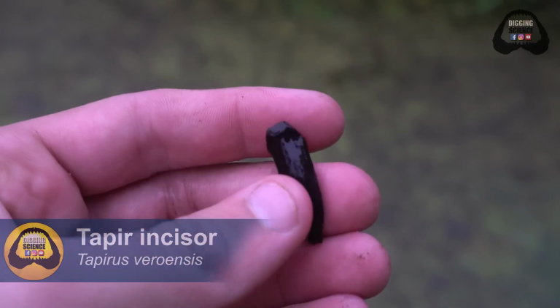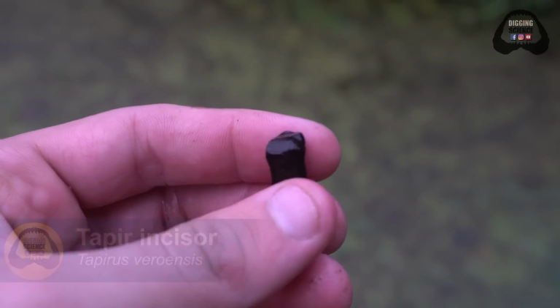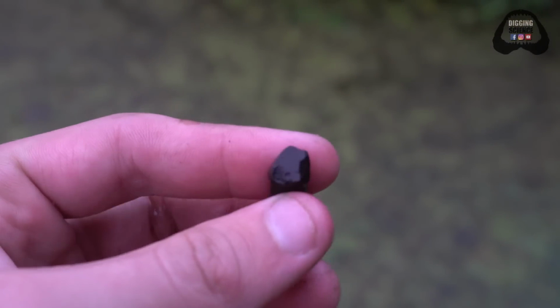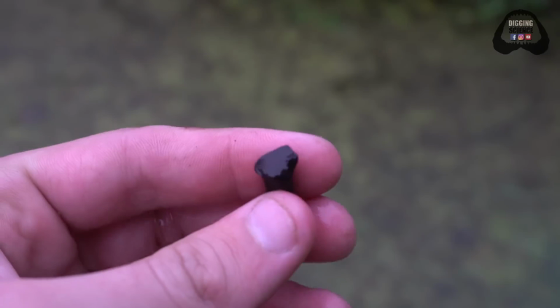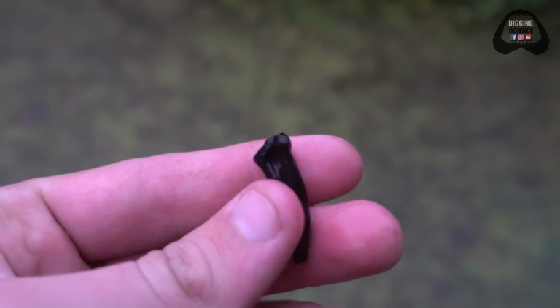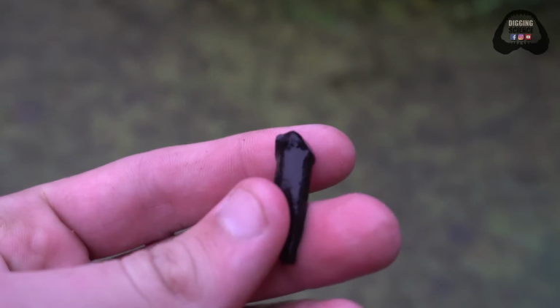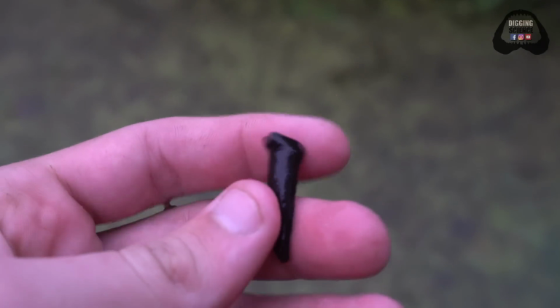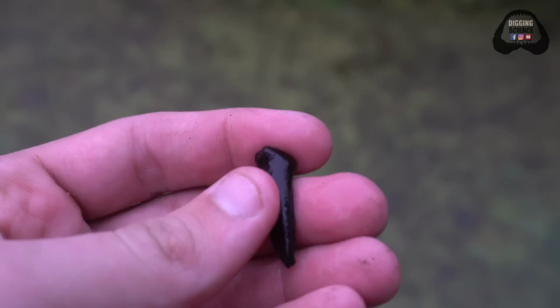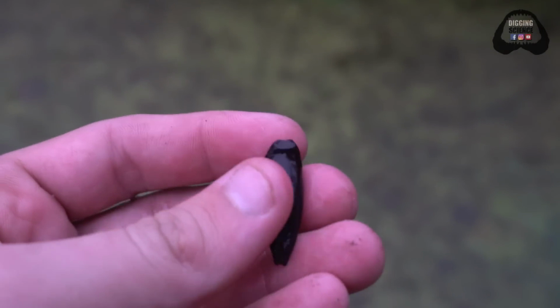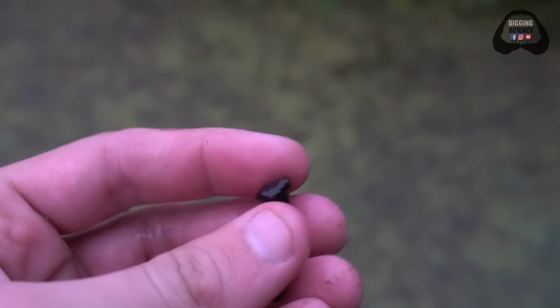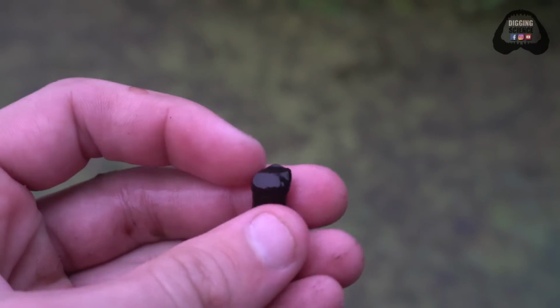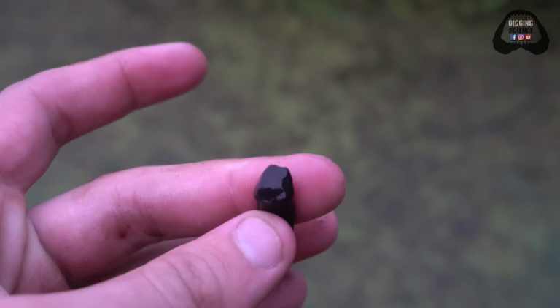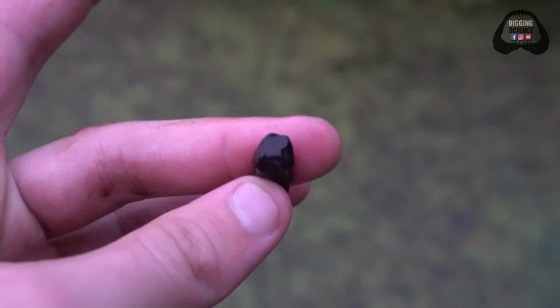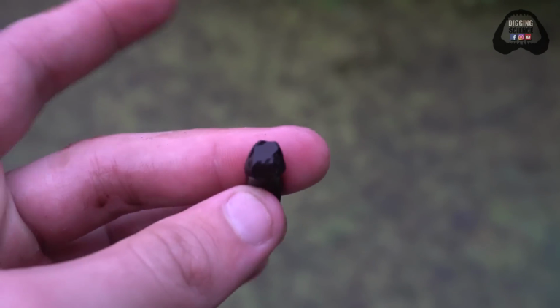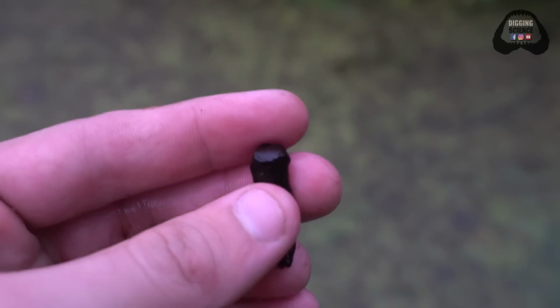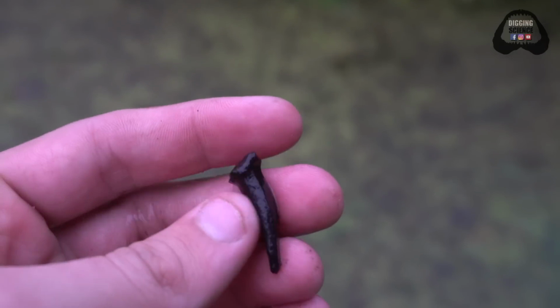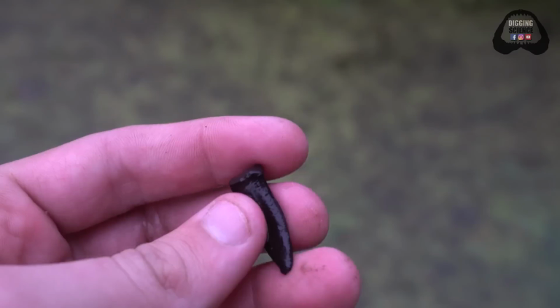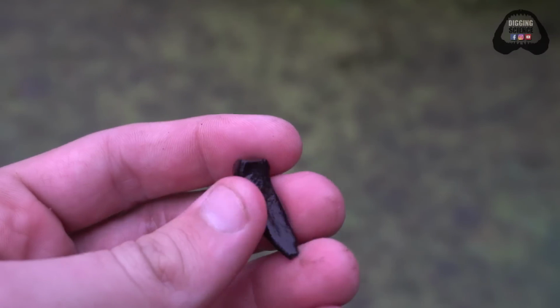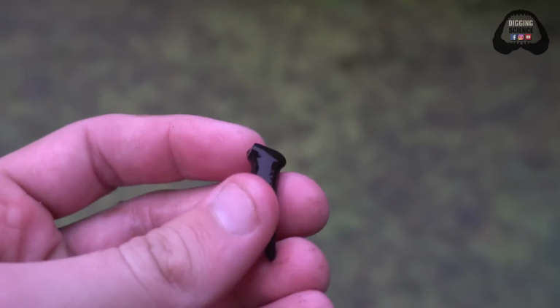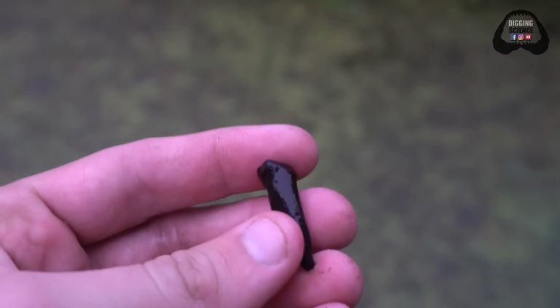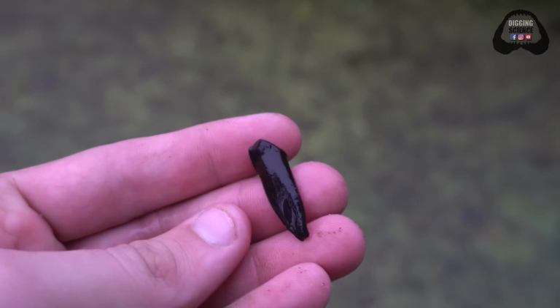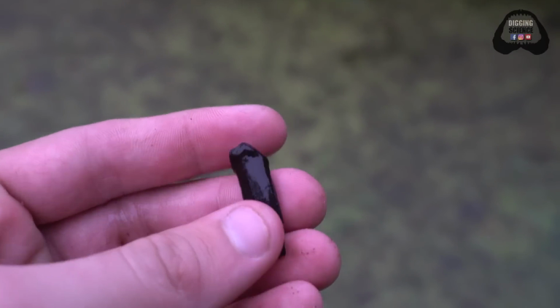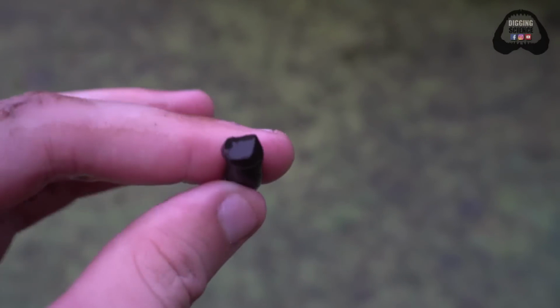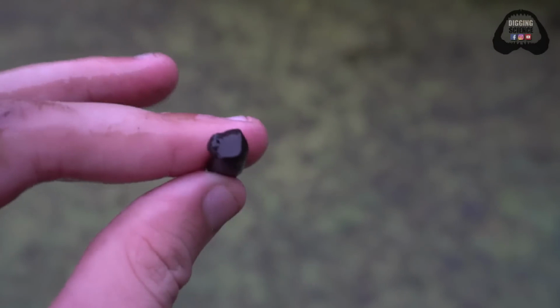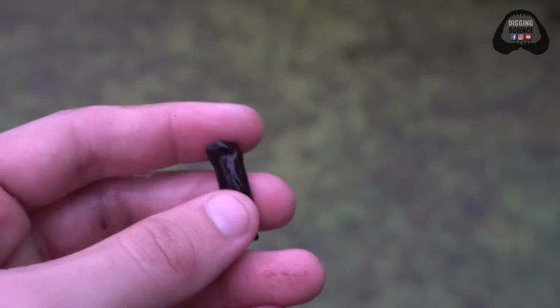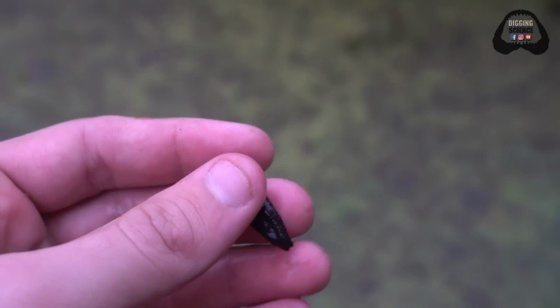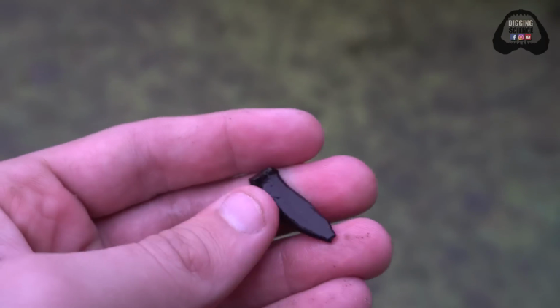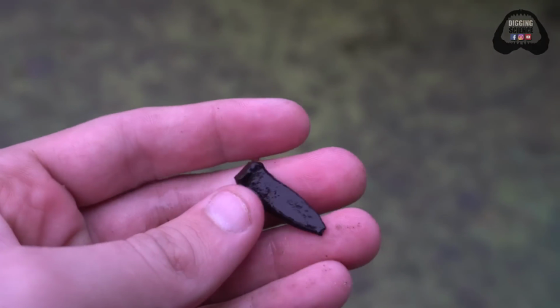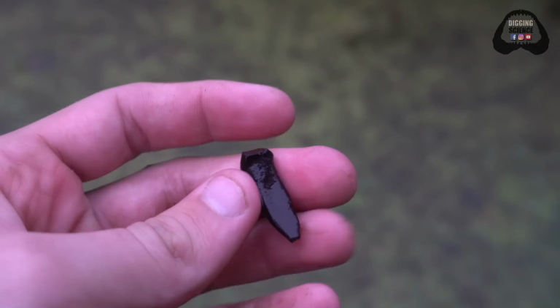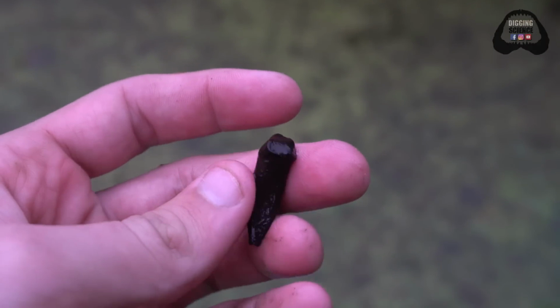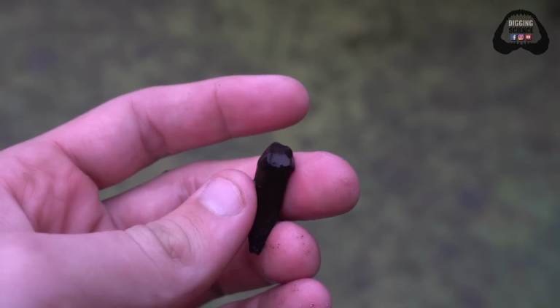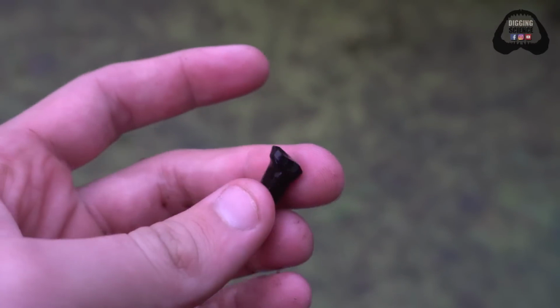This piece is really cool — this is a tapir incisor. There's the chewing surface right there. The first one of these I ever found, I thought I had found a human tooth and I did freak out just a little.